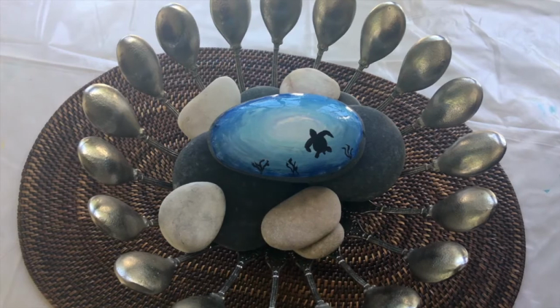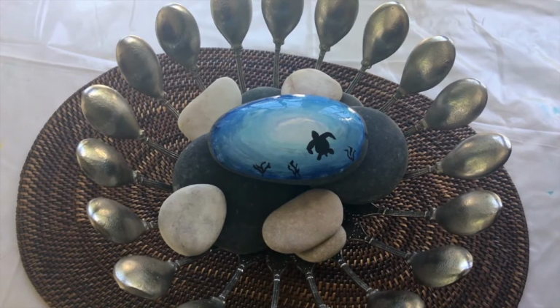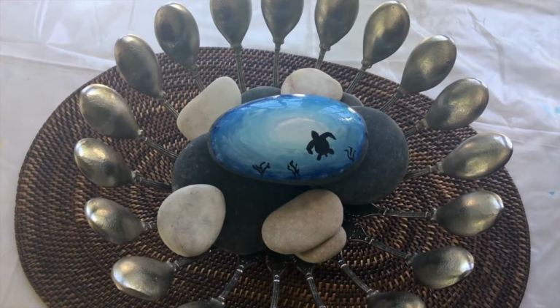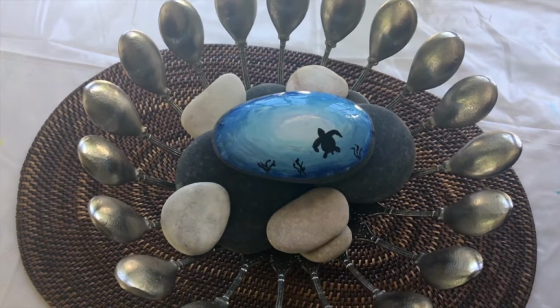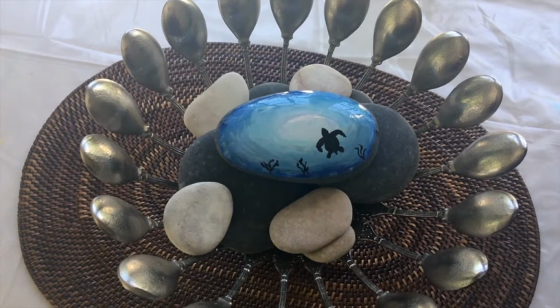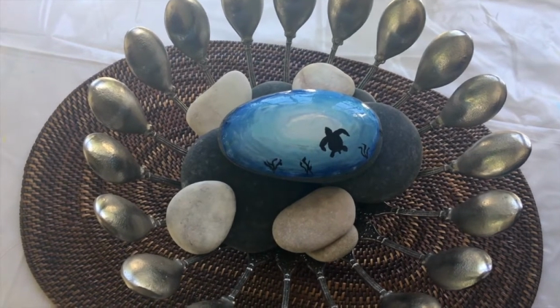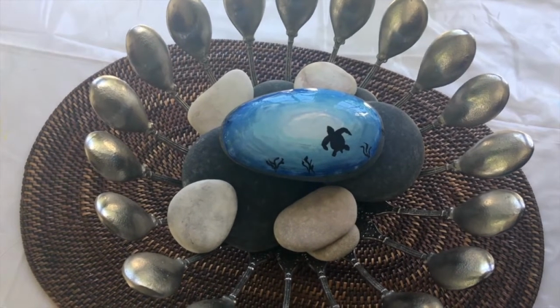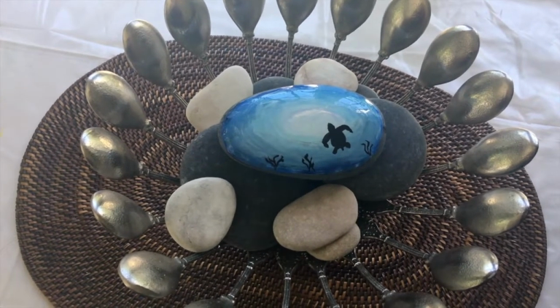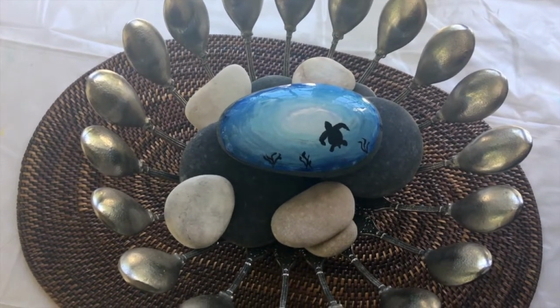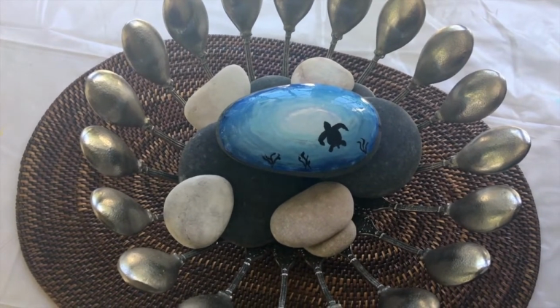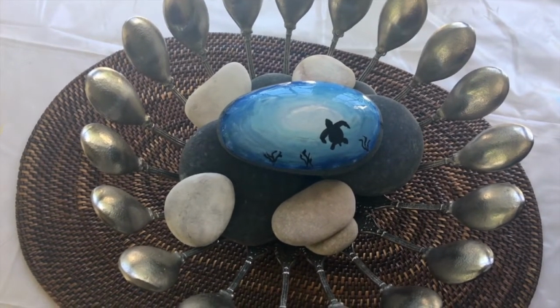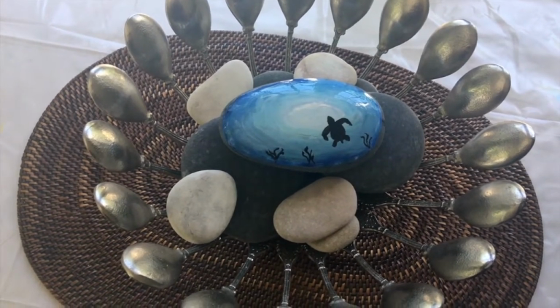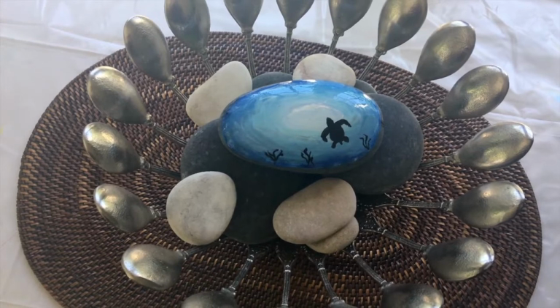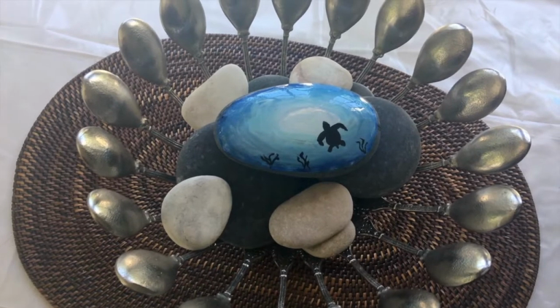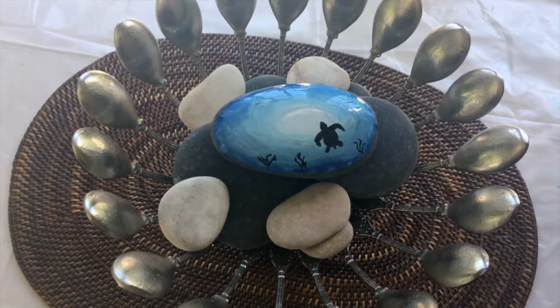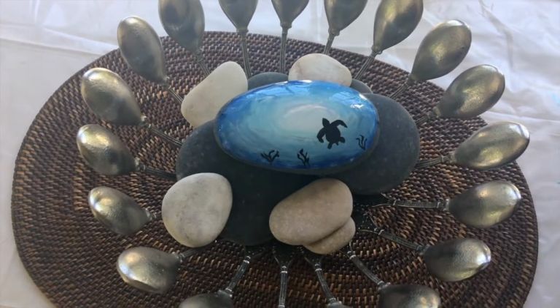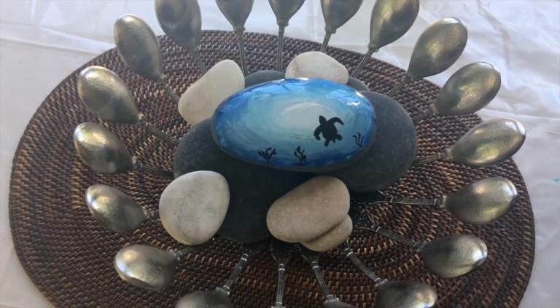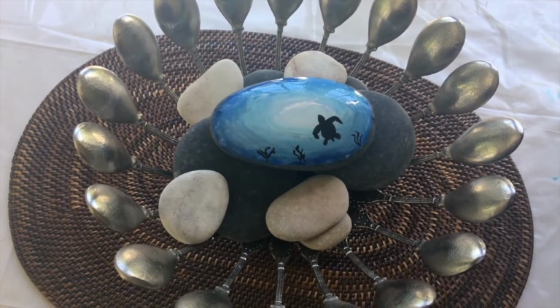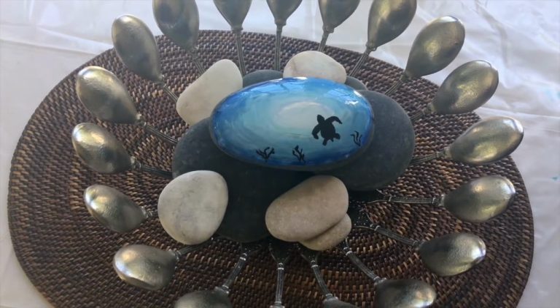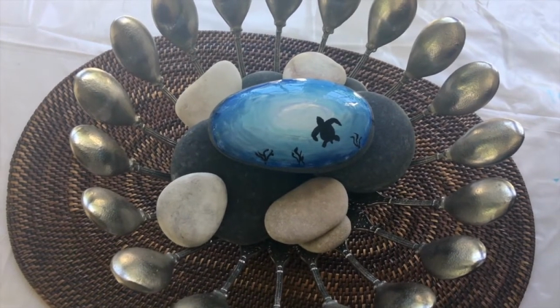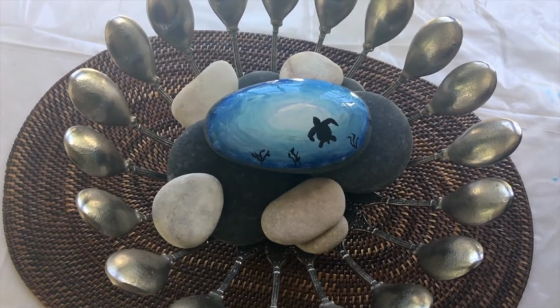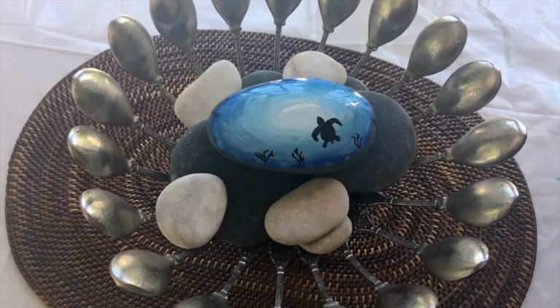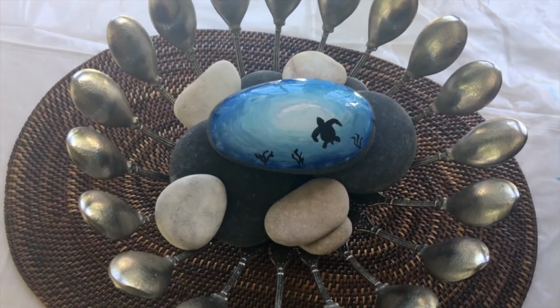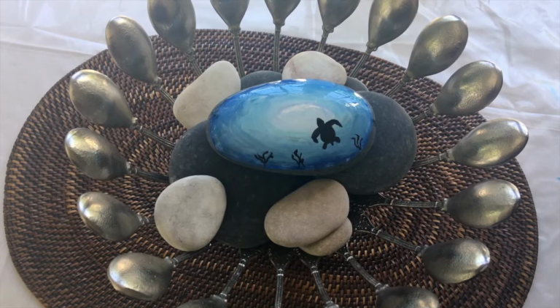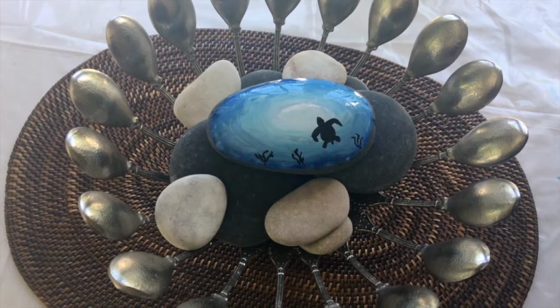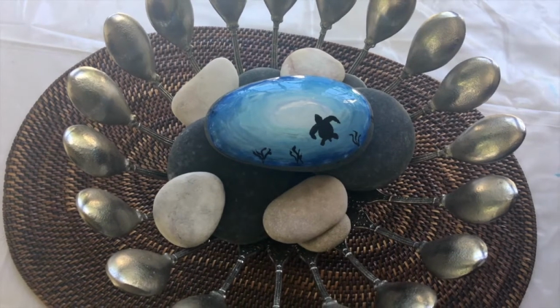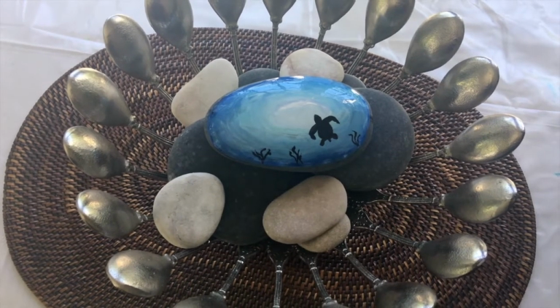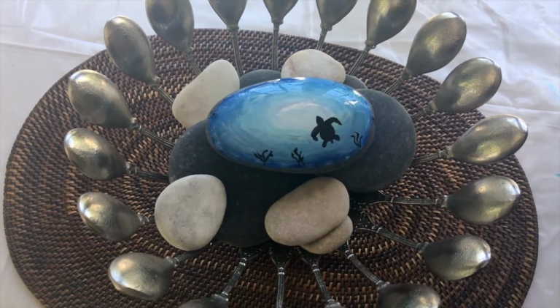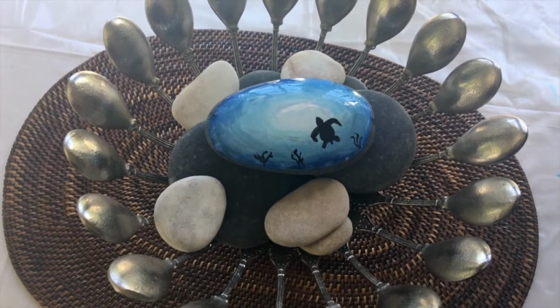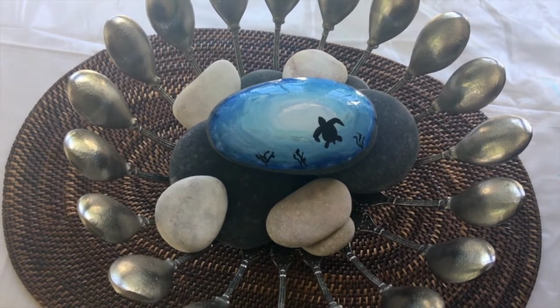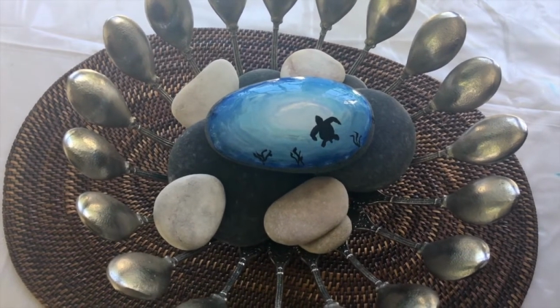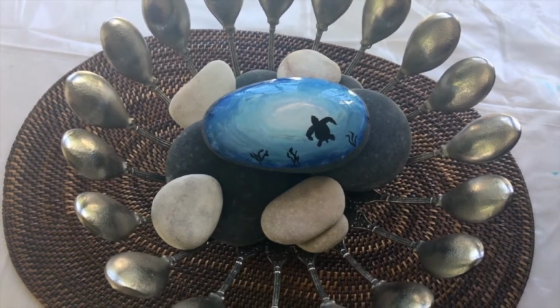Here we have a rock painted with a silhouette of a turtle. I'm going to show you step-by-step how-to — it's the beginning of a series that I'm doing. So come and join me in my studio and let's get on it.